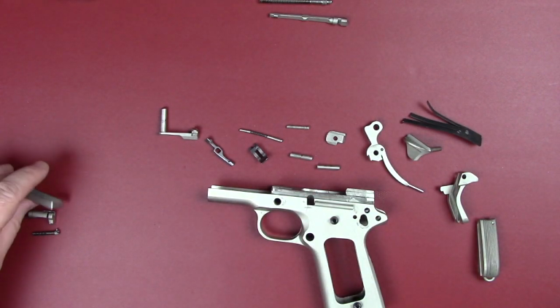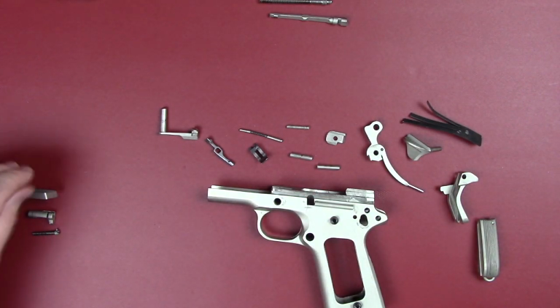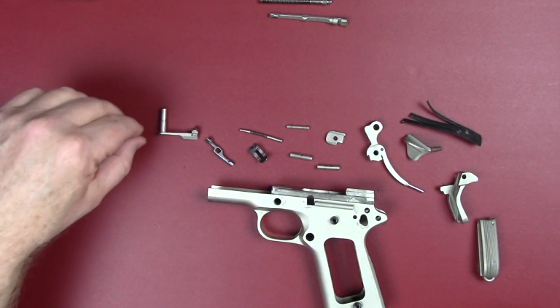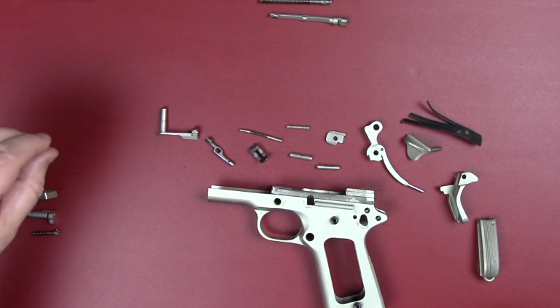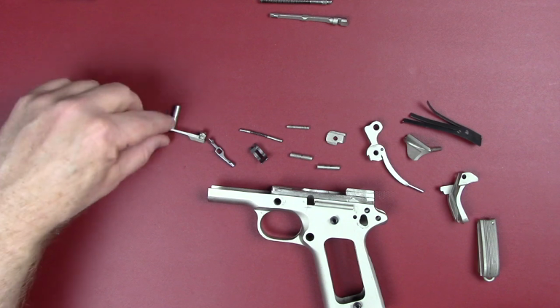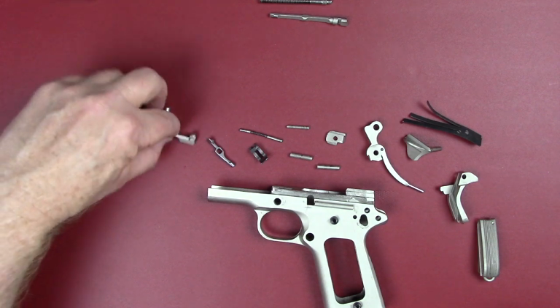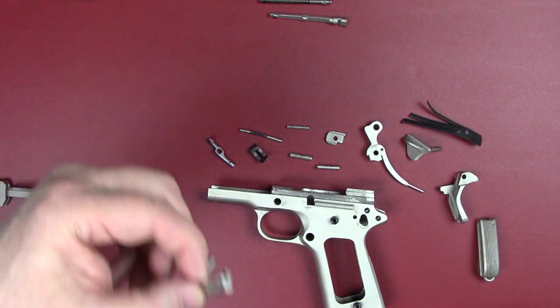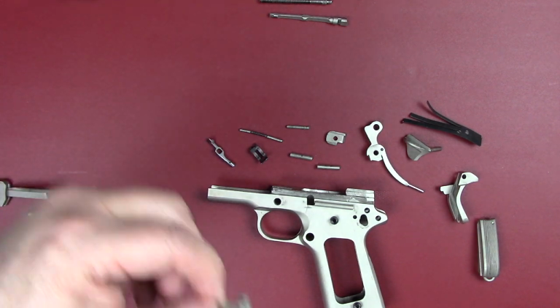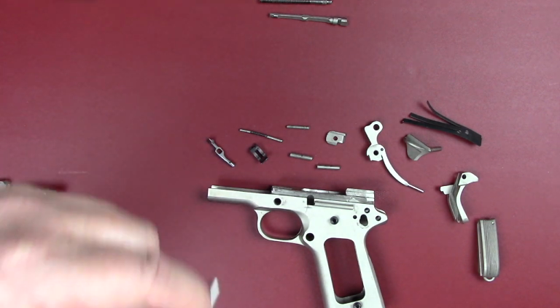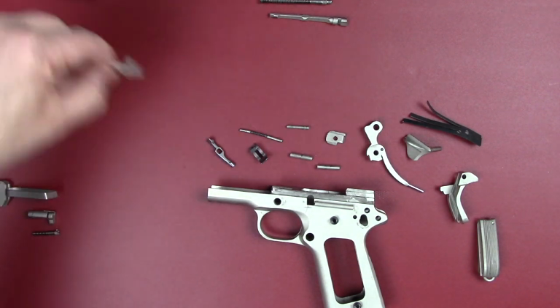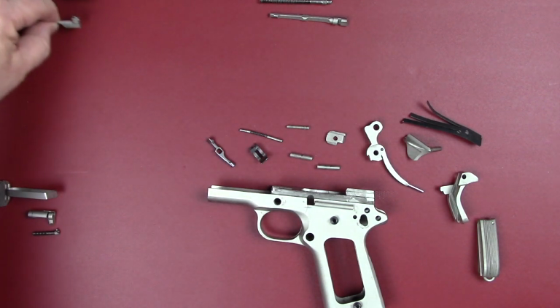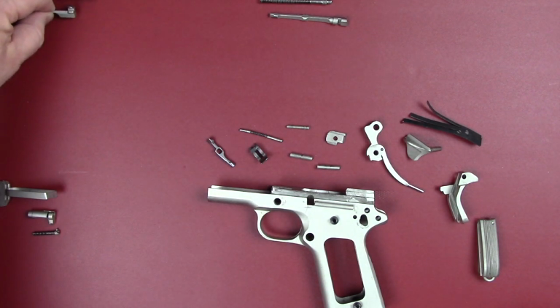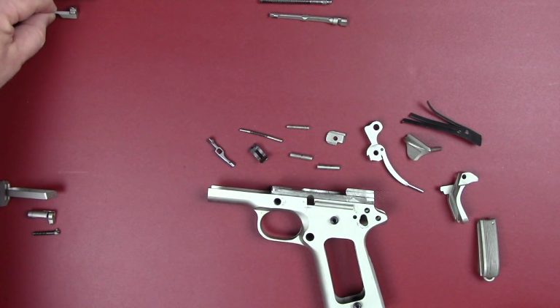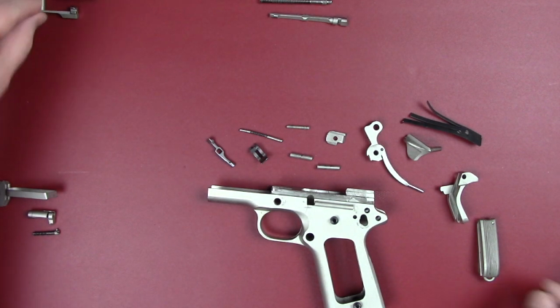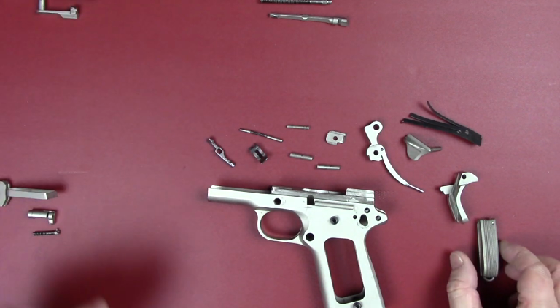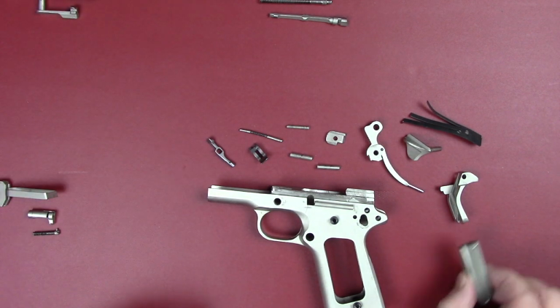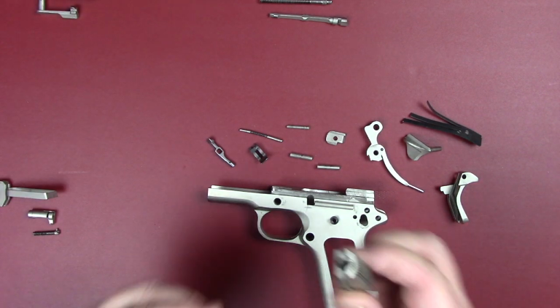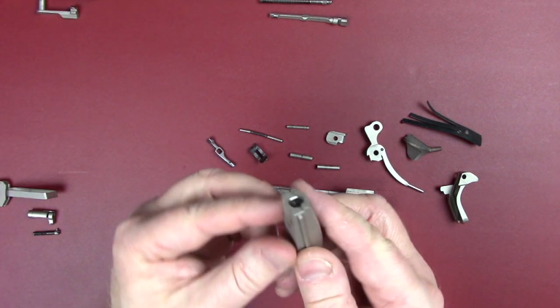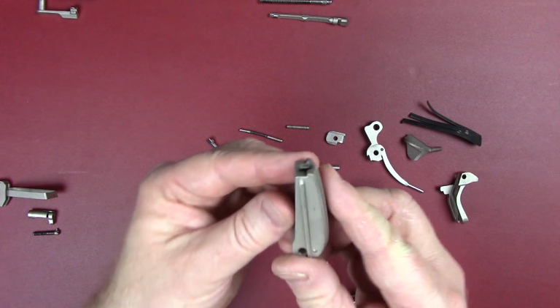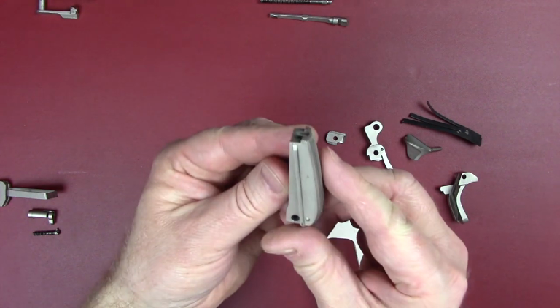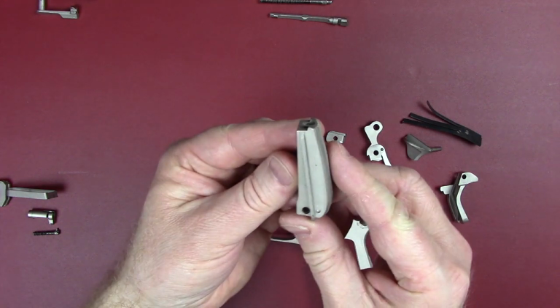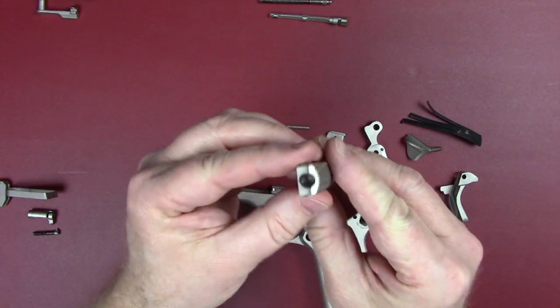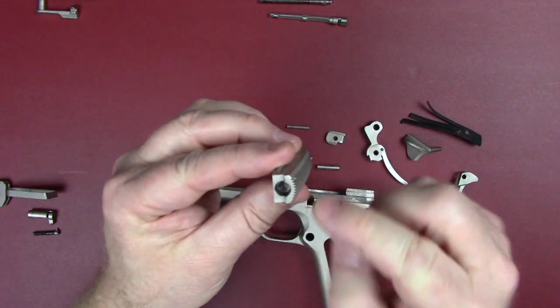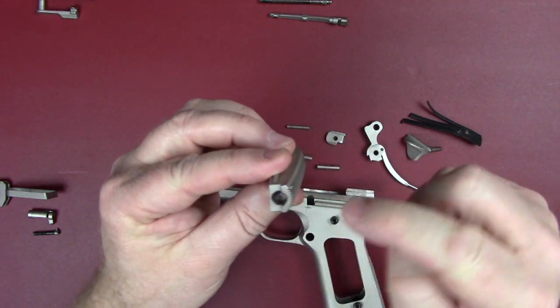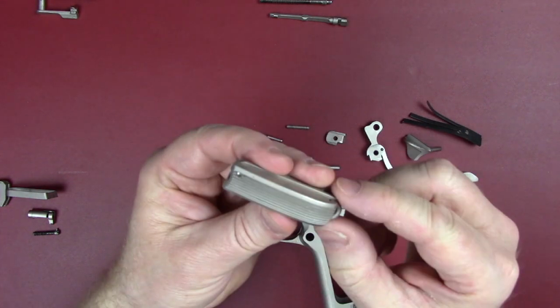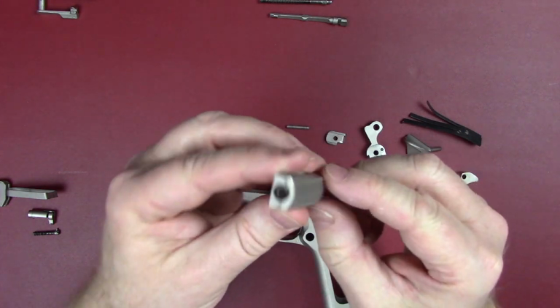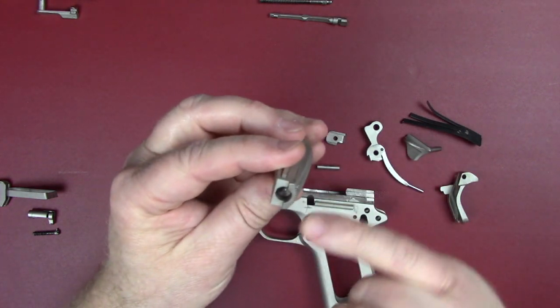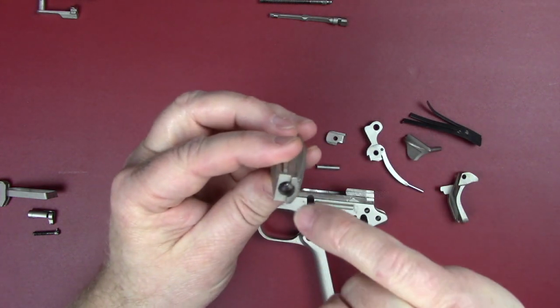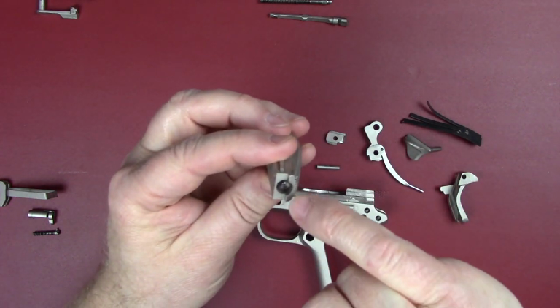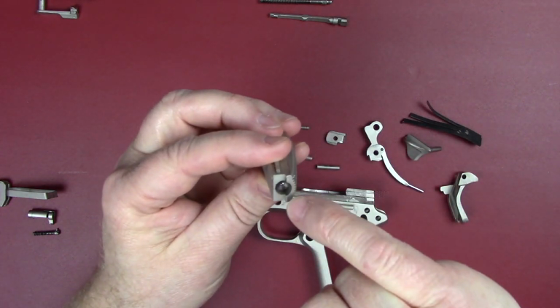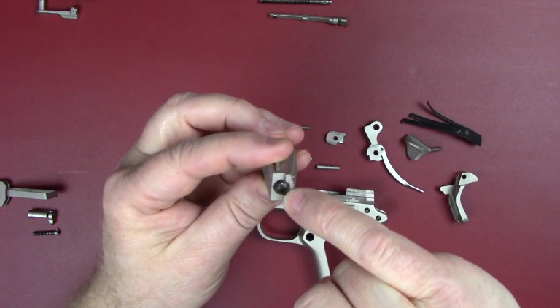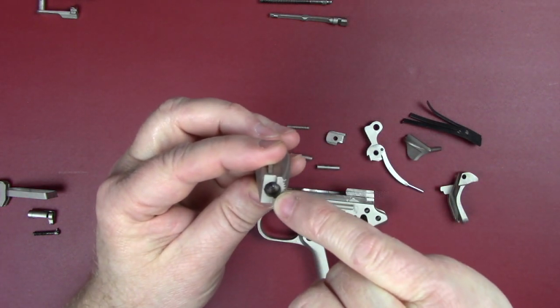If you watch my strip disassembly reassembly video you'll see how that works. Your slide stop — you'll have that from your field strip. Let's go and take a look at the mainspring inside of the mainspring housing here, and it's under pretty good pressure.